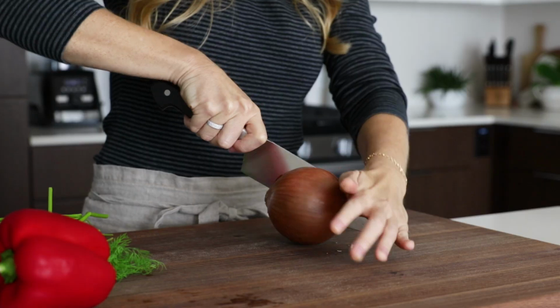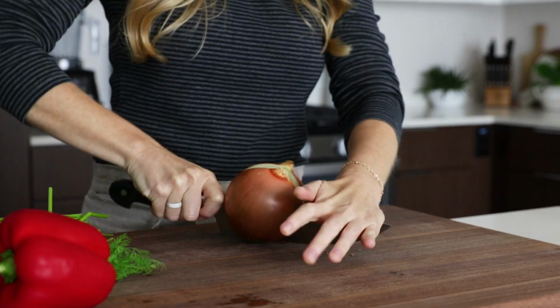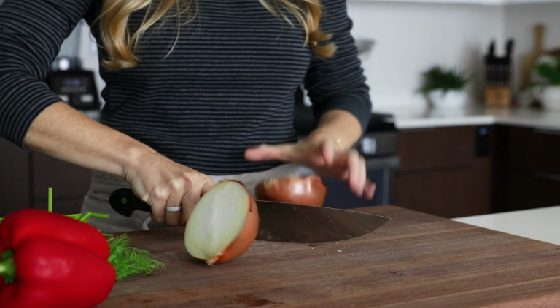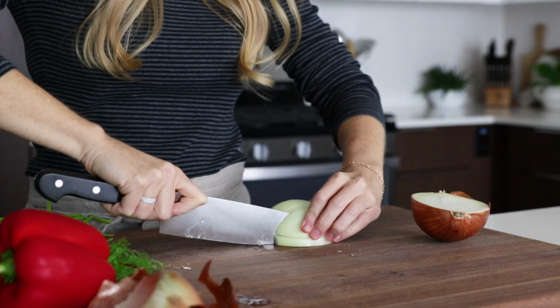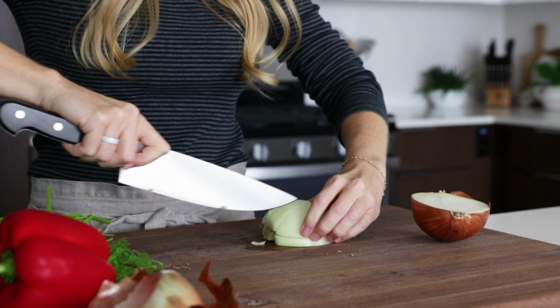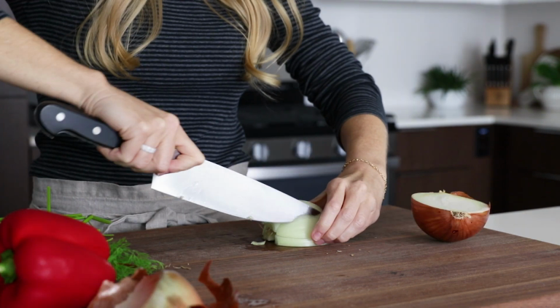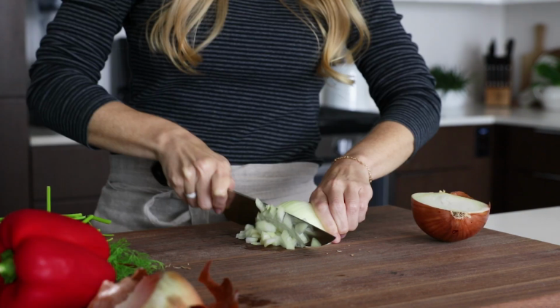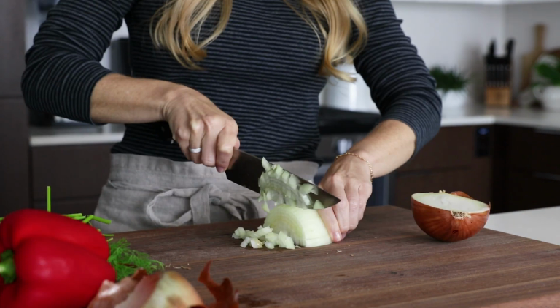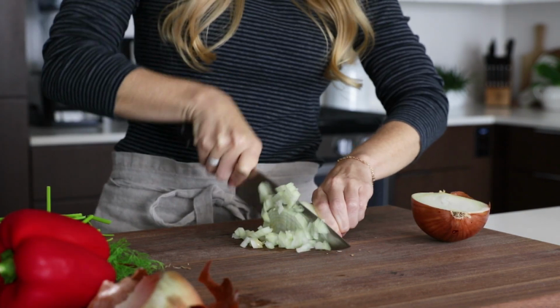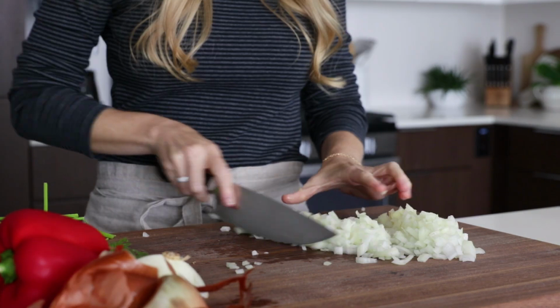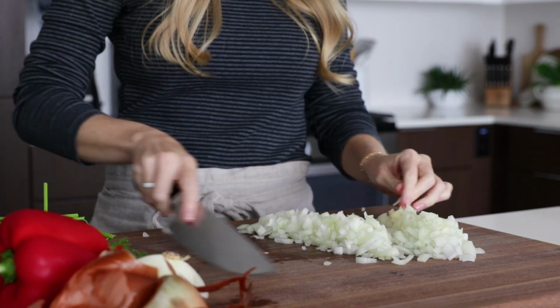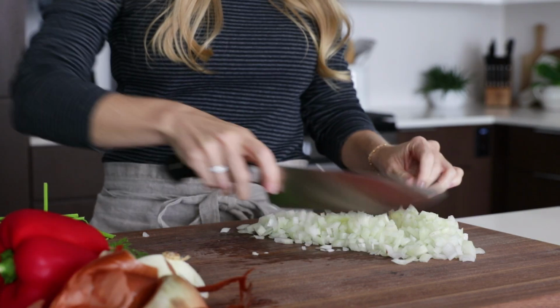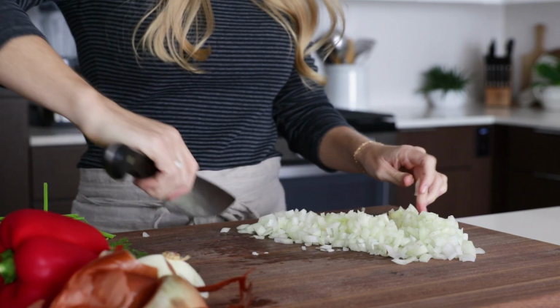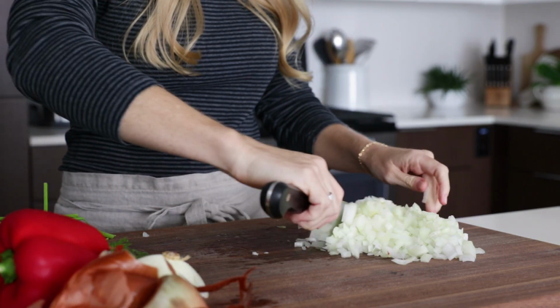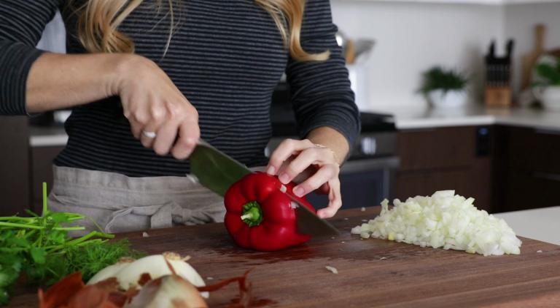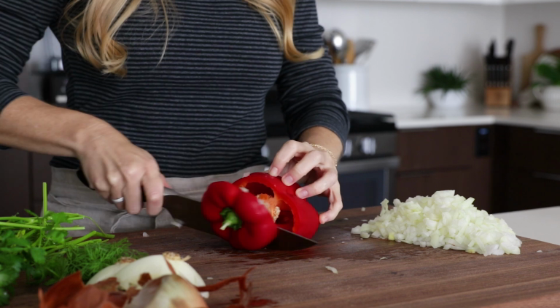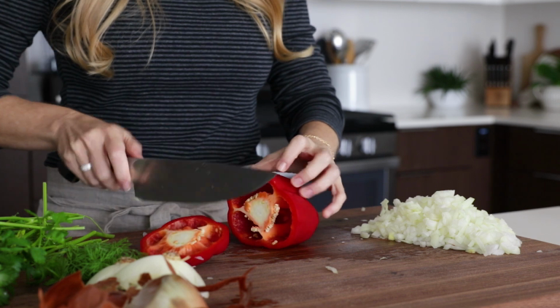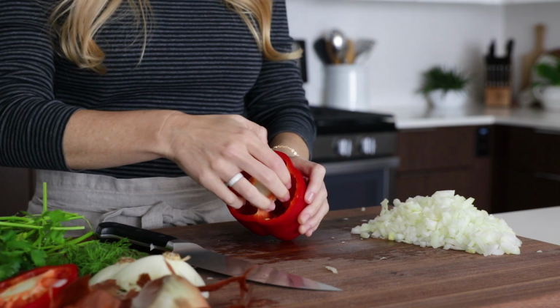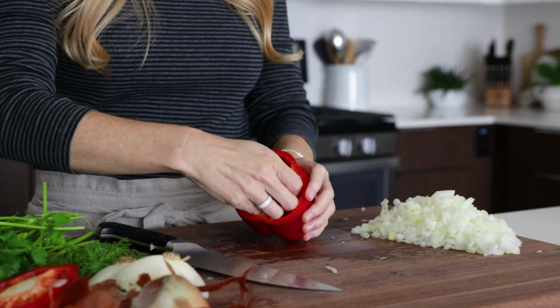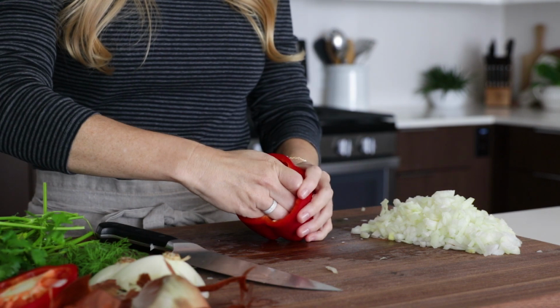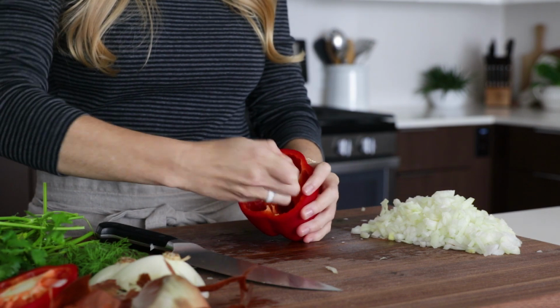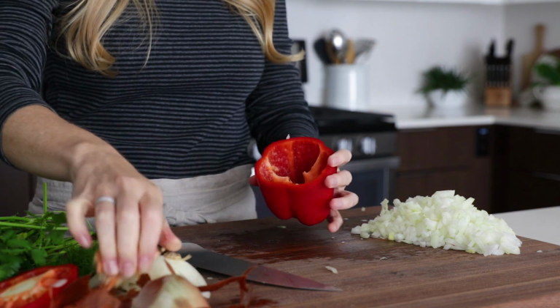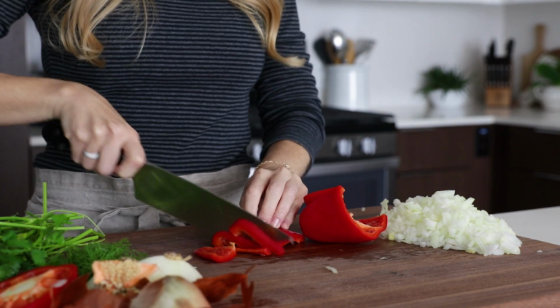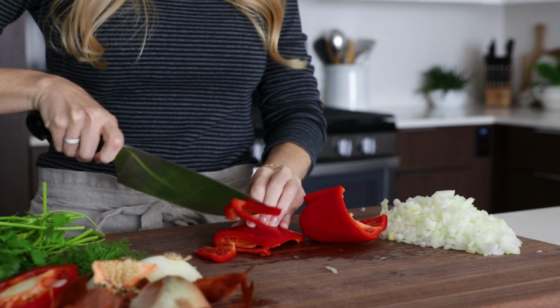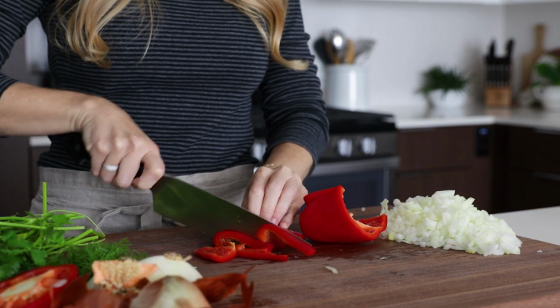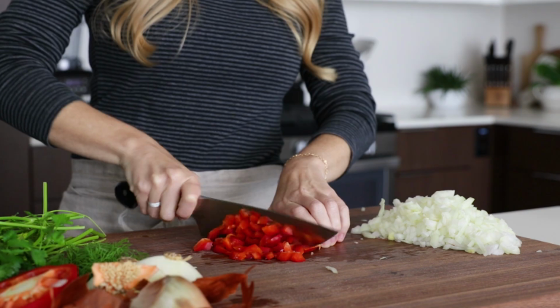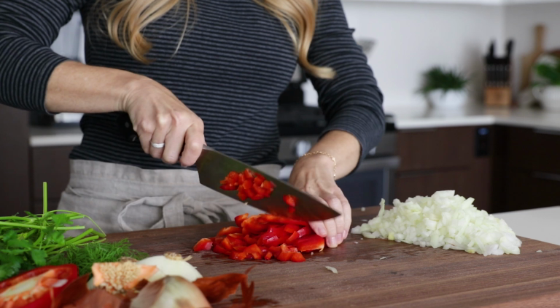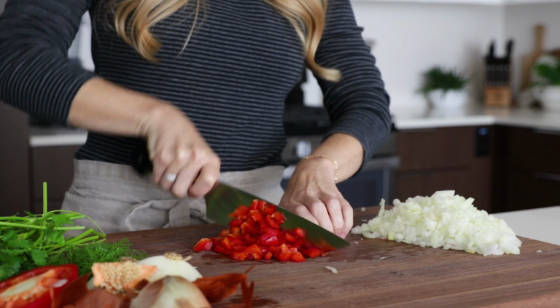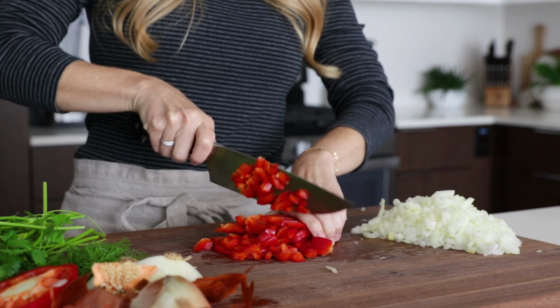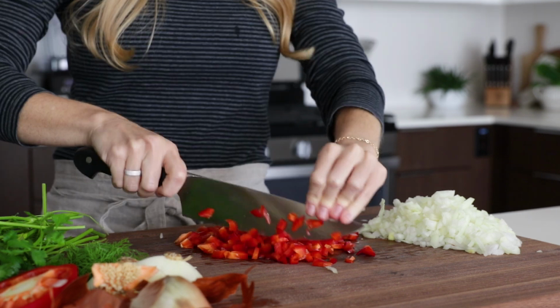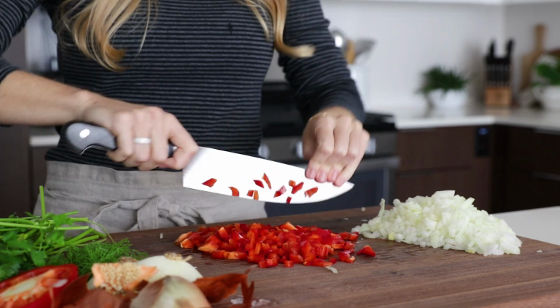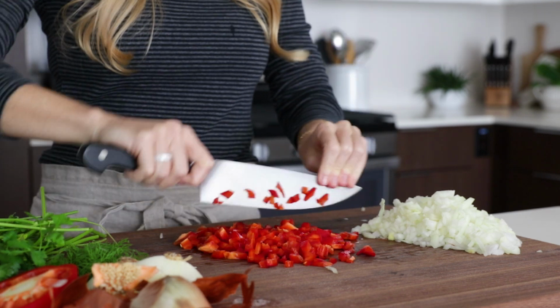While the salmon is cooking, finely dice one onion and one red bell pepper. You don't want huge chunks of veggies in the patties, so do try to keep your dice fairly small. Then chop up a few tablespoons of fresh dill and about a third of a cup of fresh parsley.